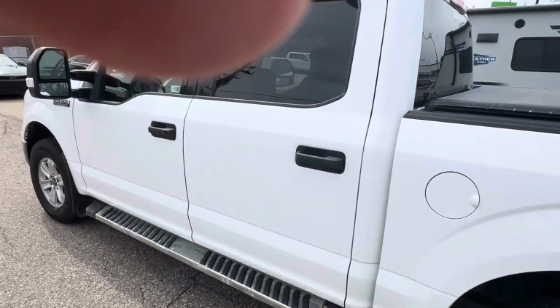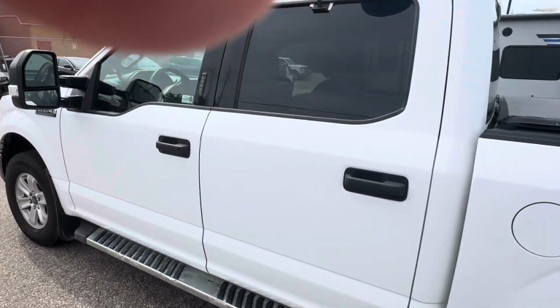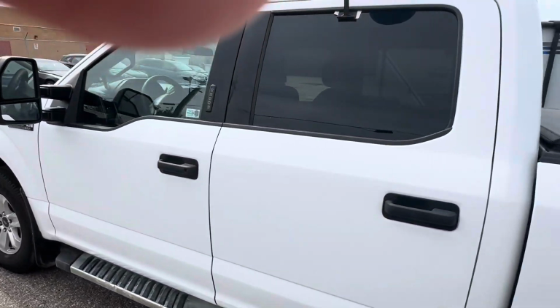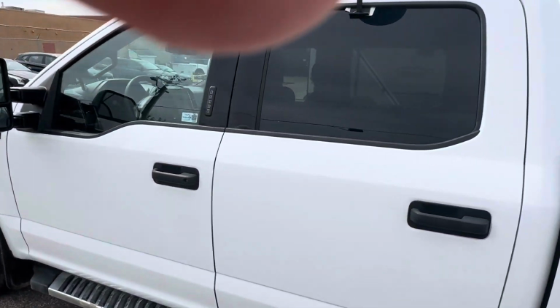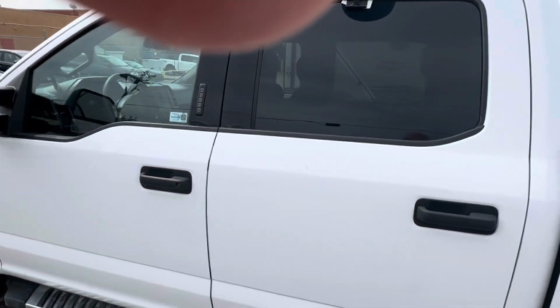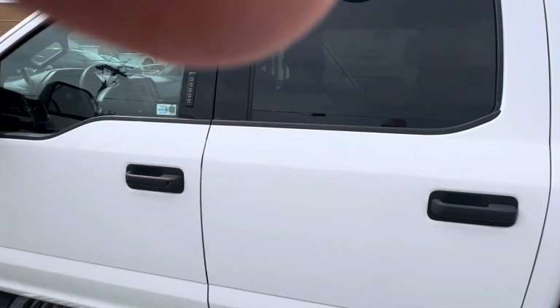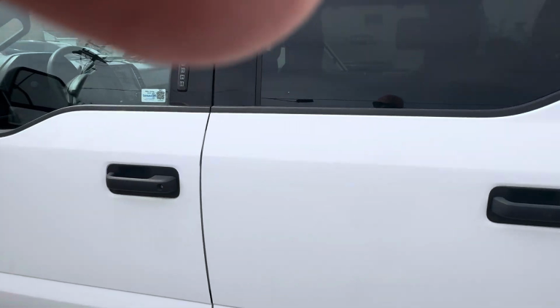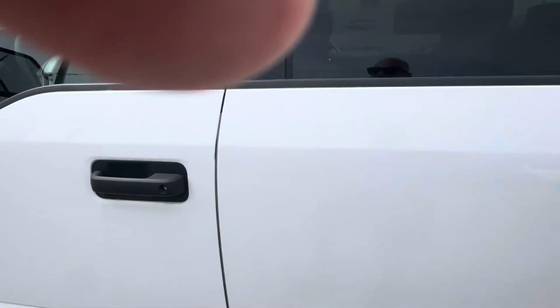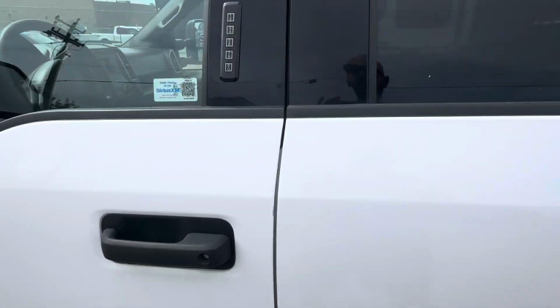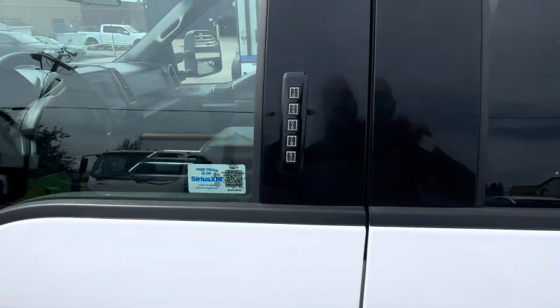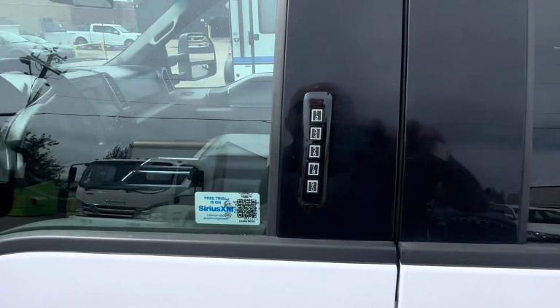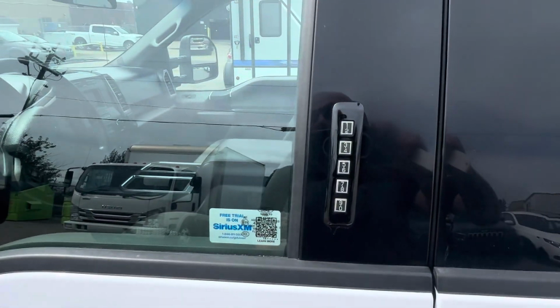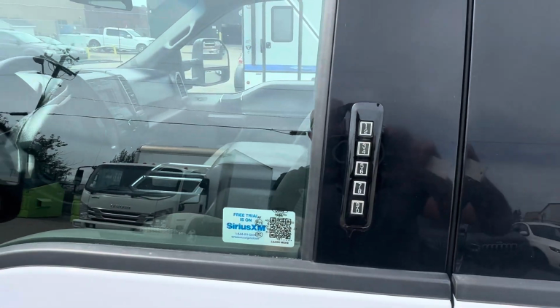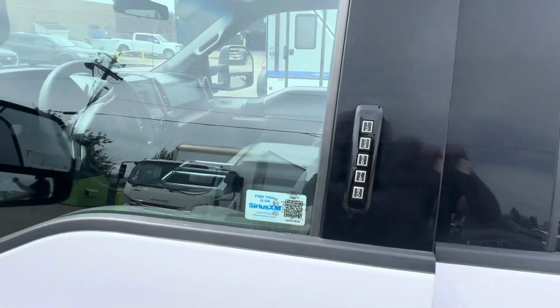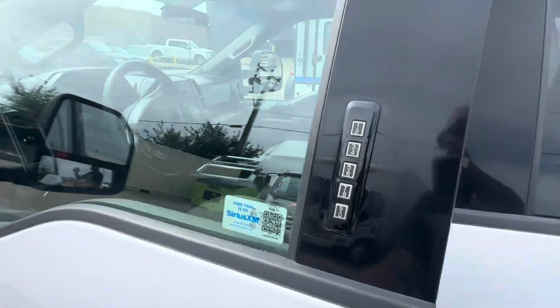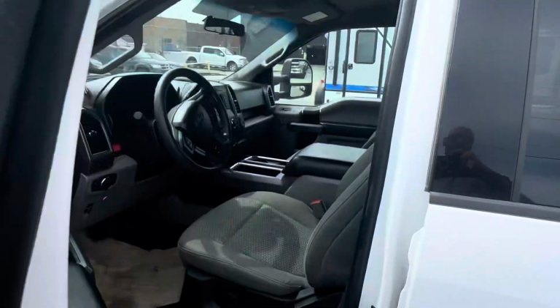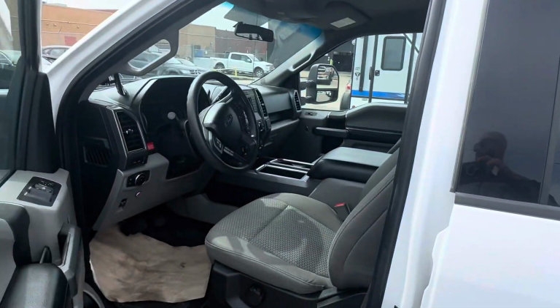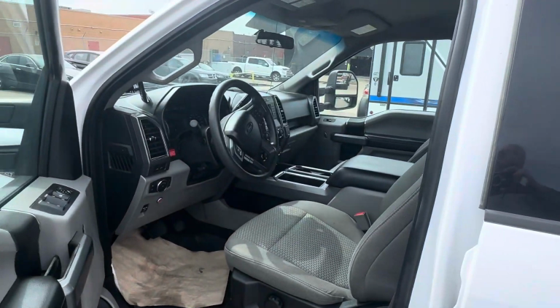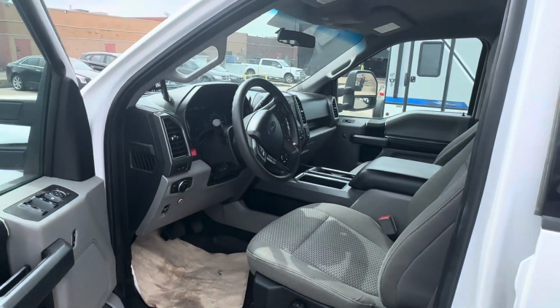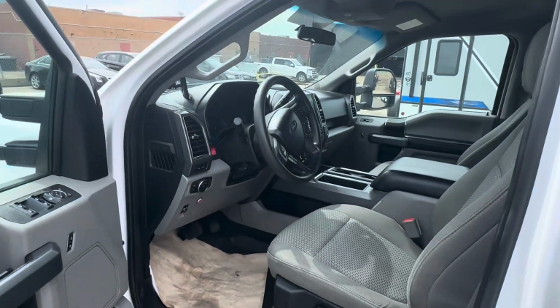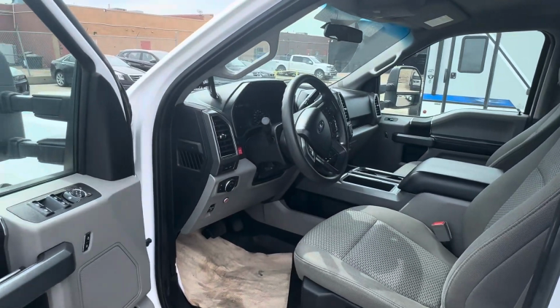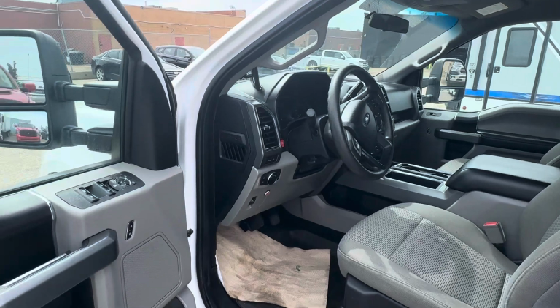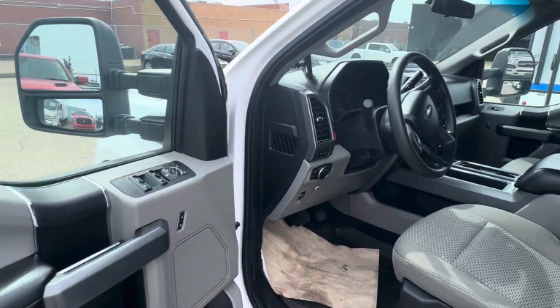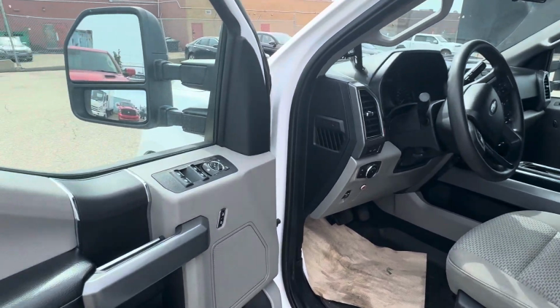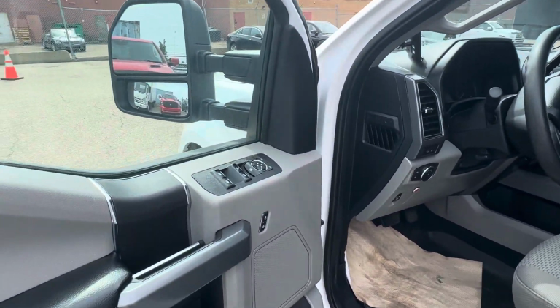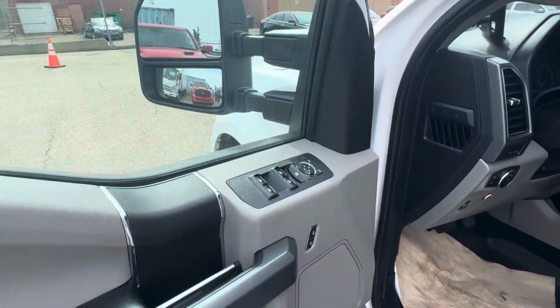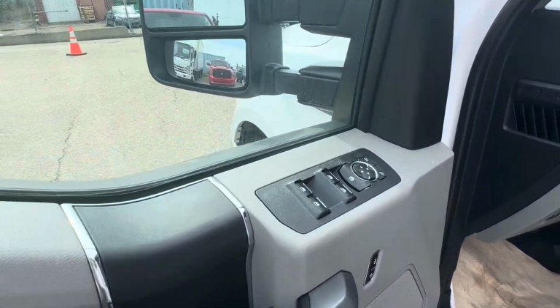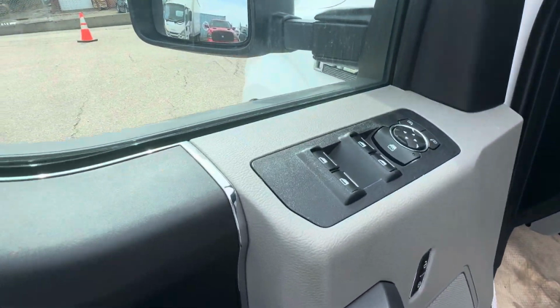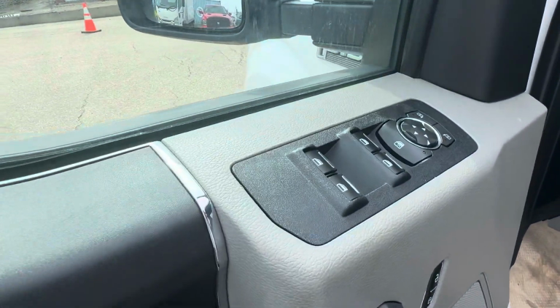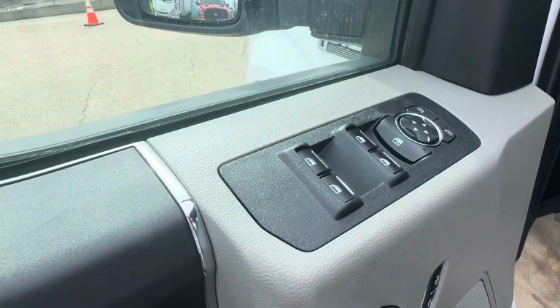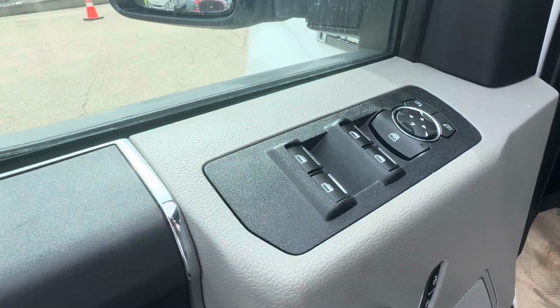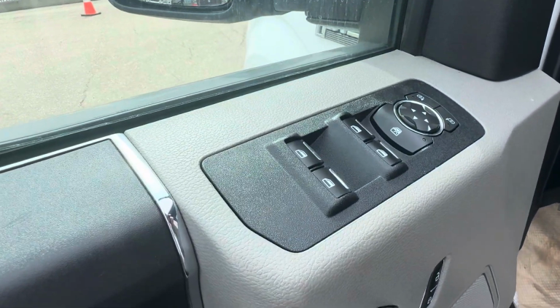Got the truck locked — let me unlock it. One thing I also like about Fords is how you have the little keypad, just in case you somehow lock yourself out of the truck.